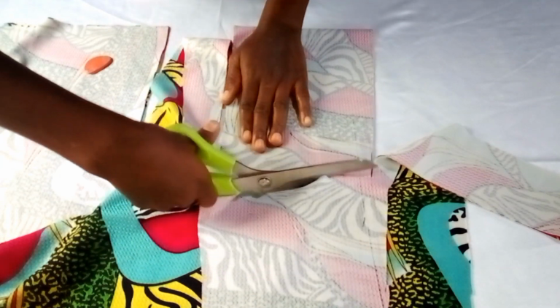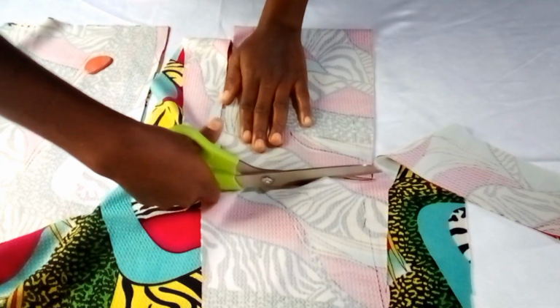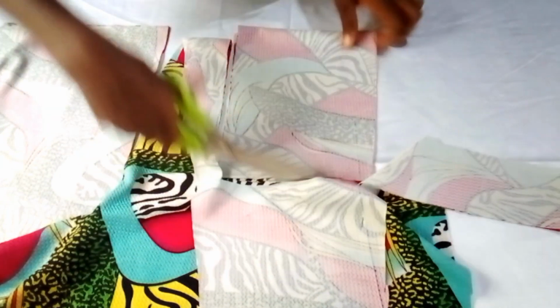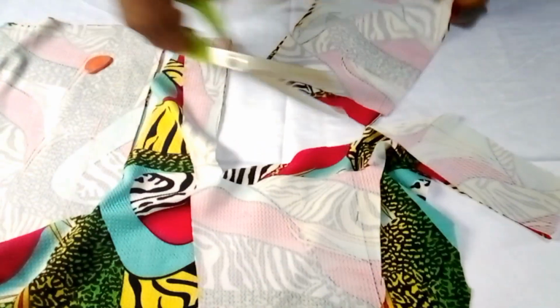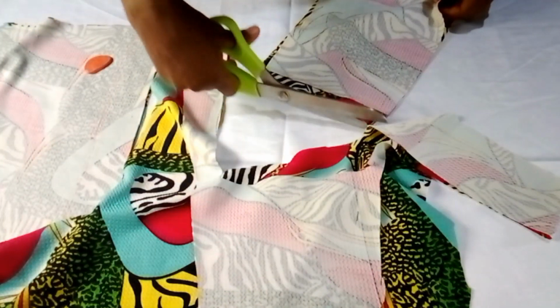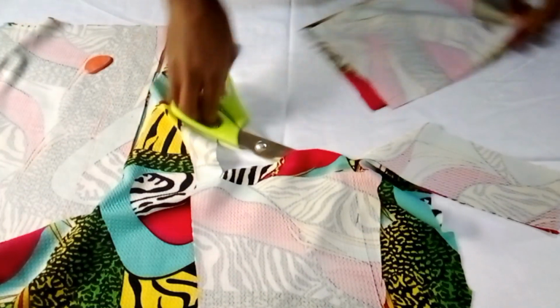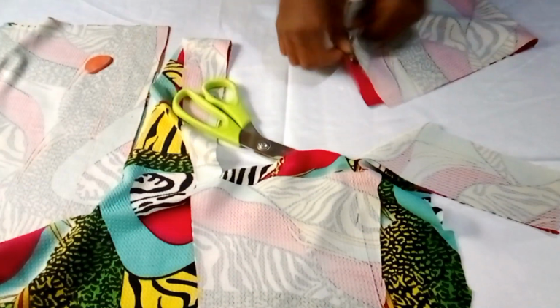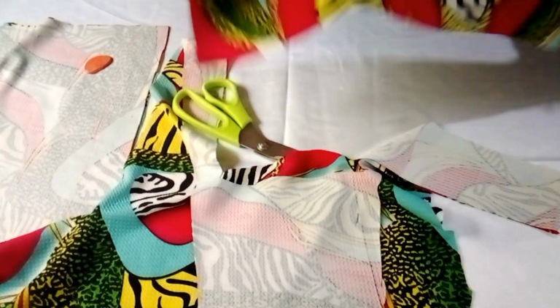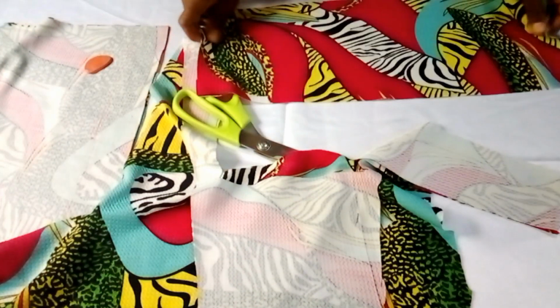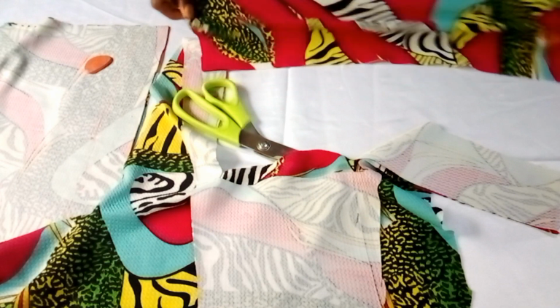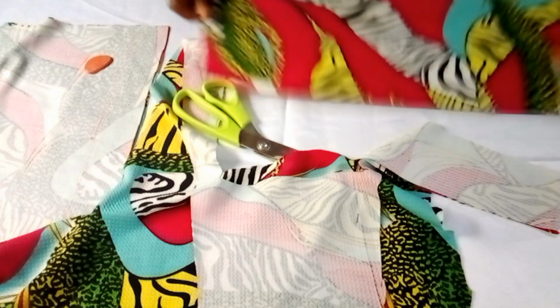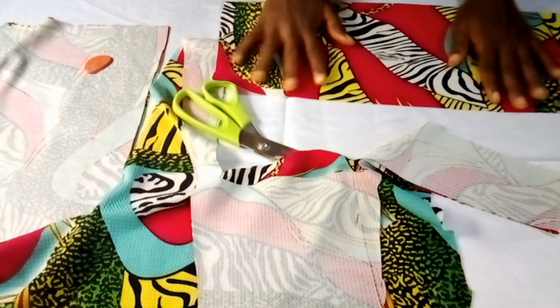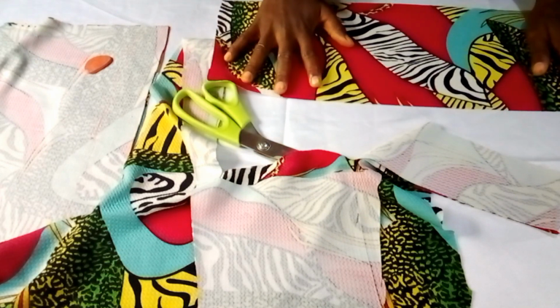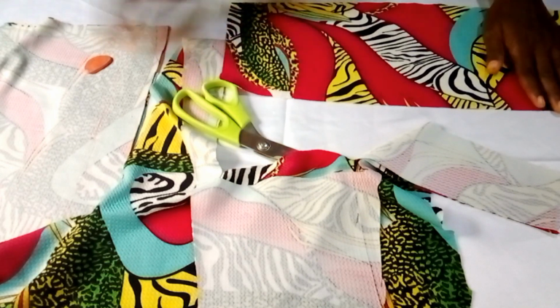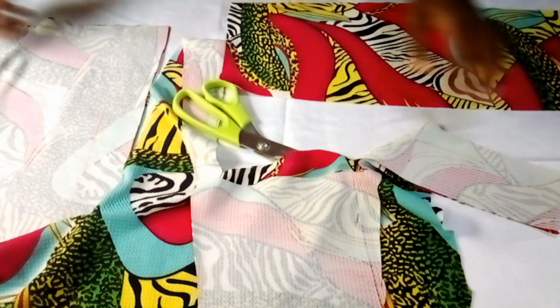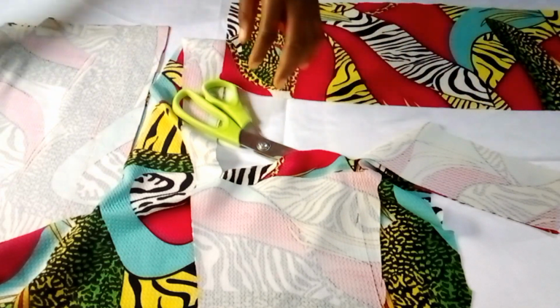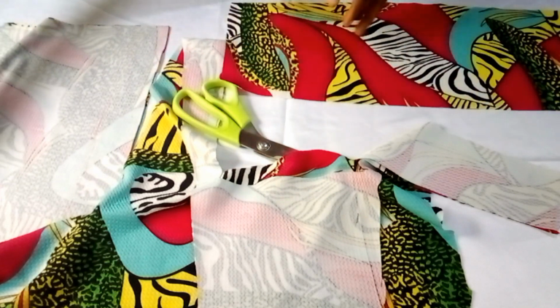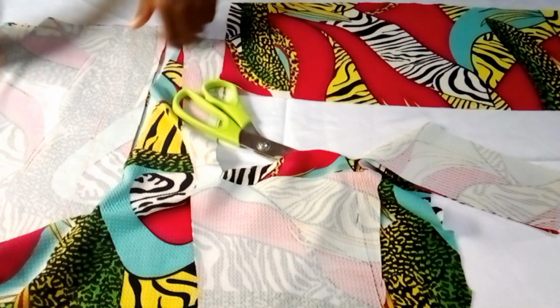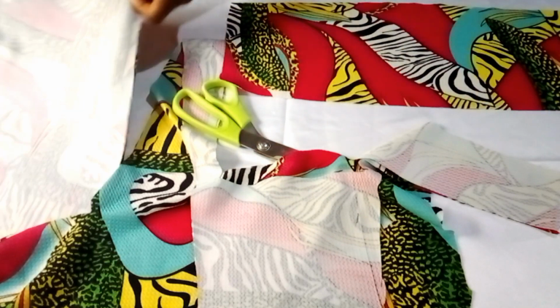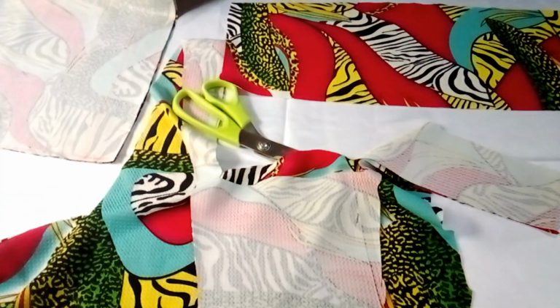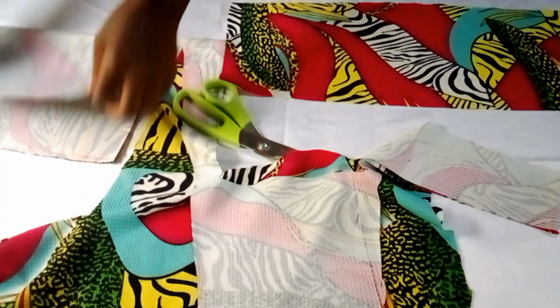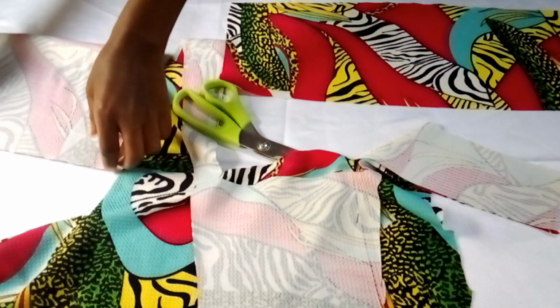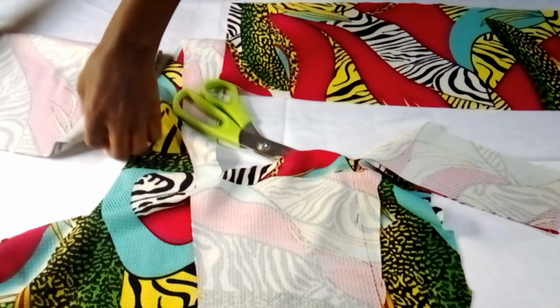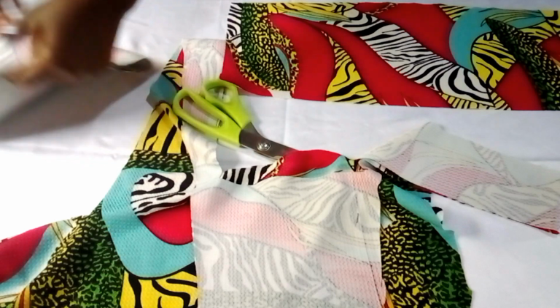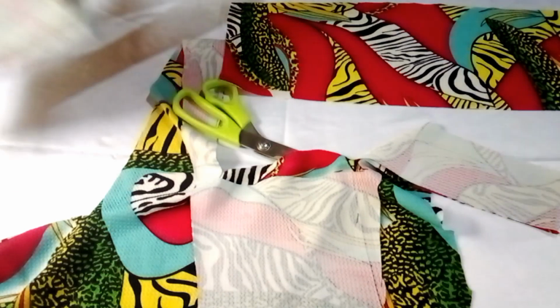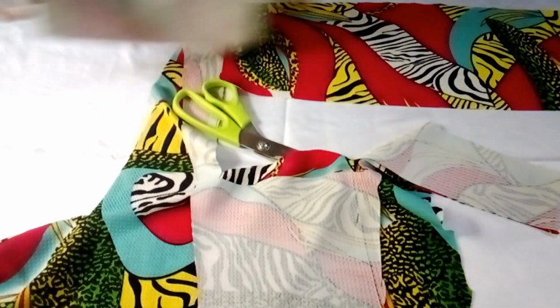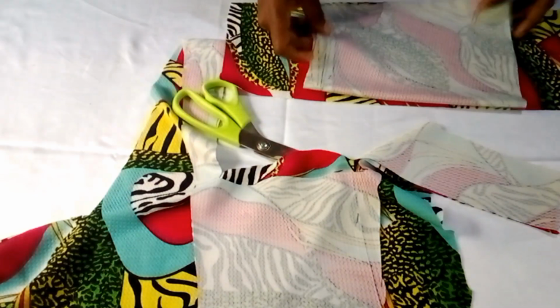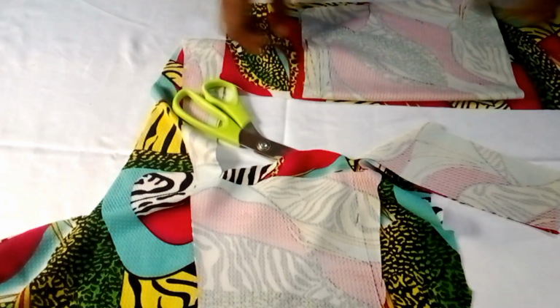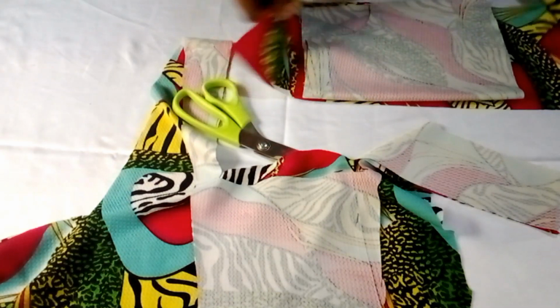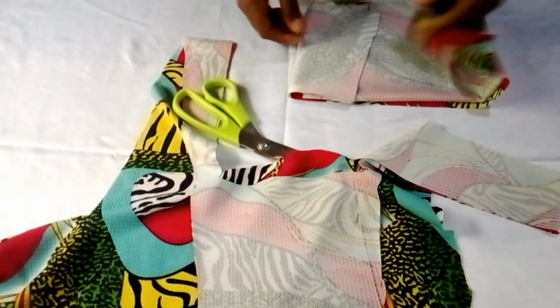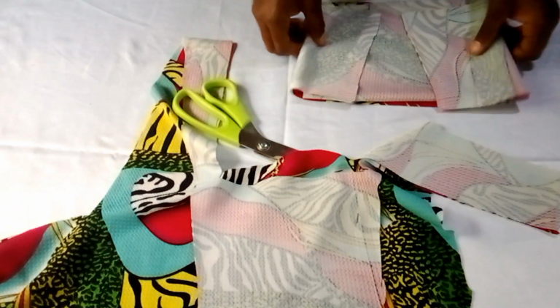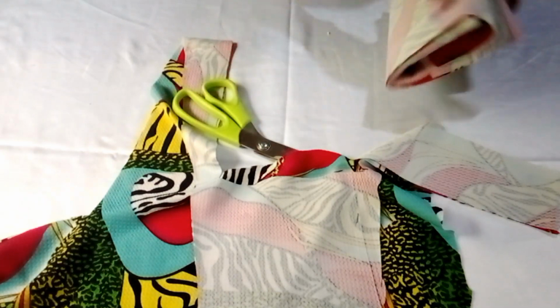The top measurement I'm working with is 19 inches, including the extra allowances I need for sewing and for folding at the downside. That's it for the front pieces.